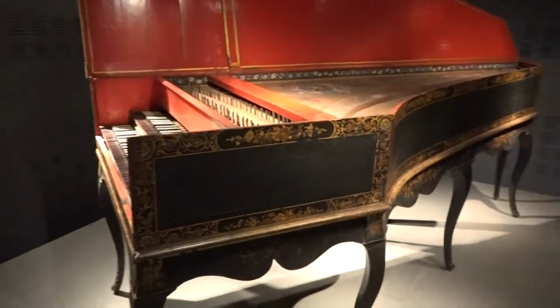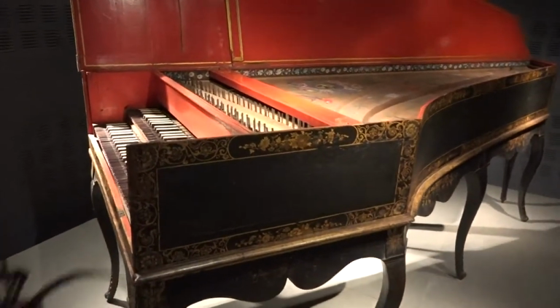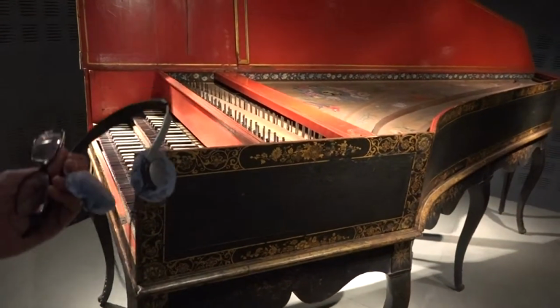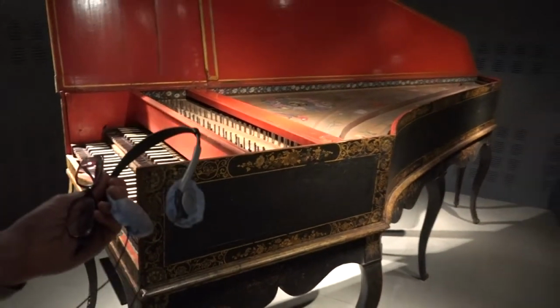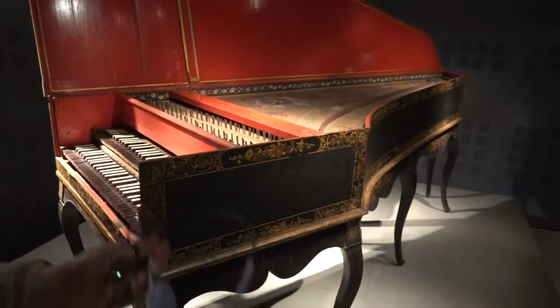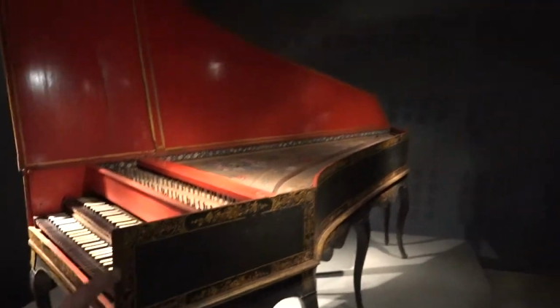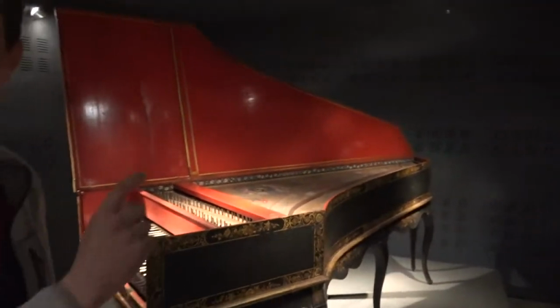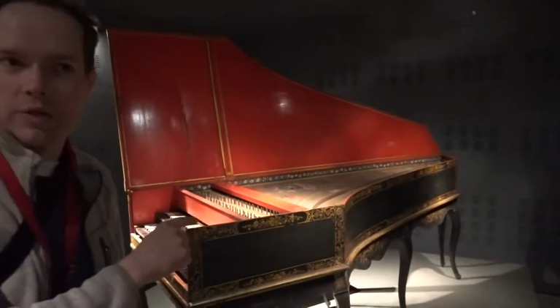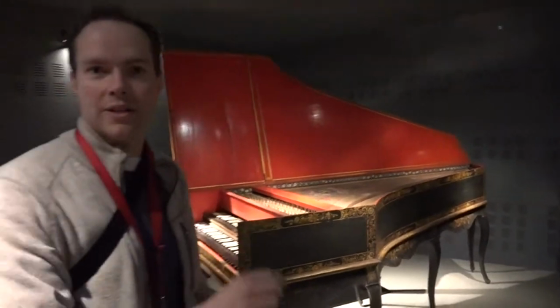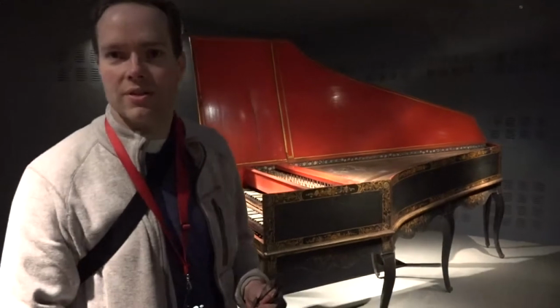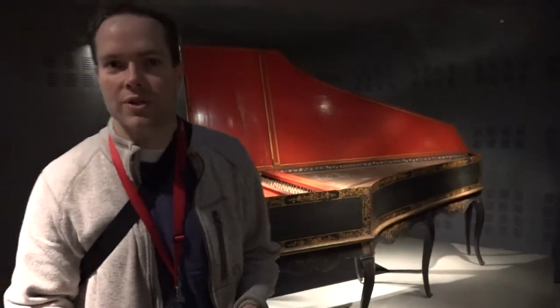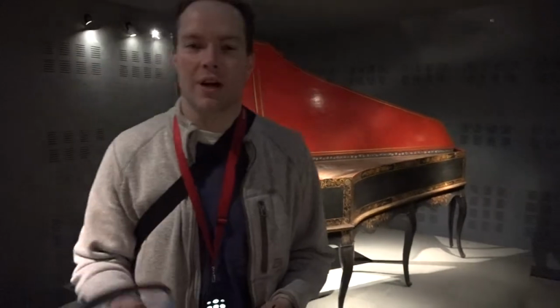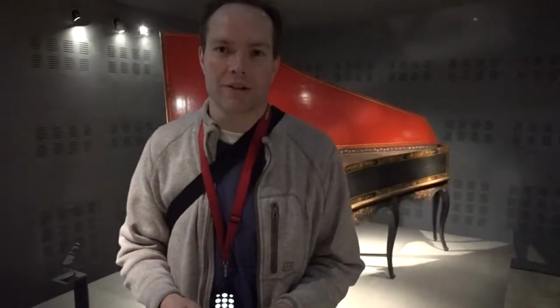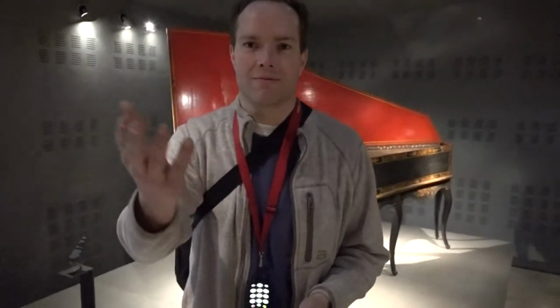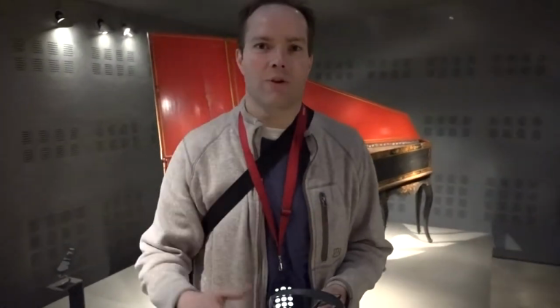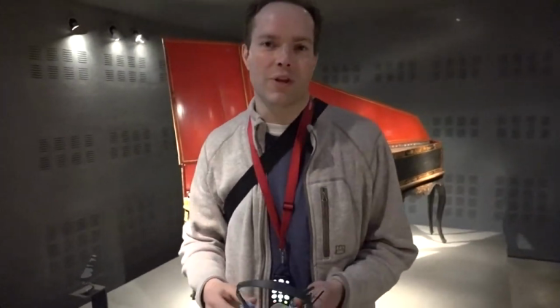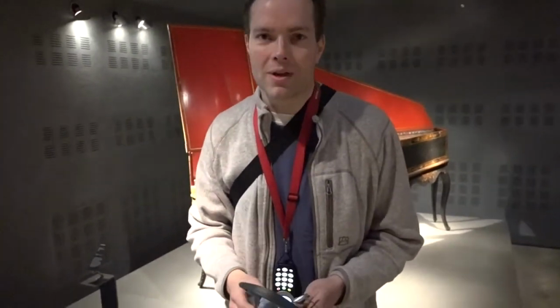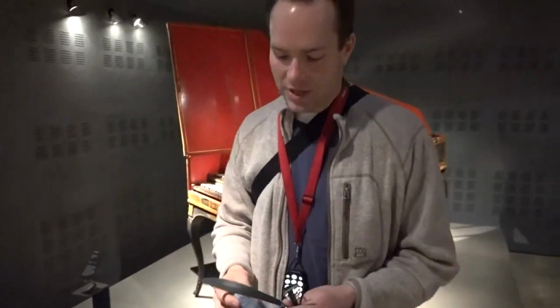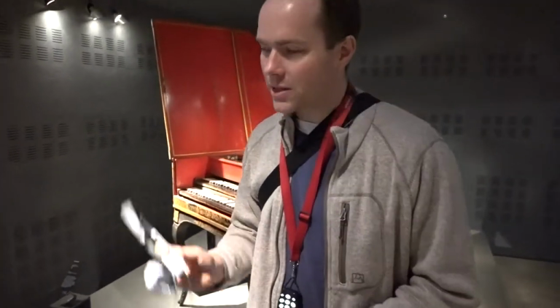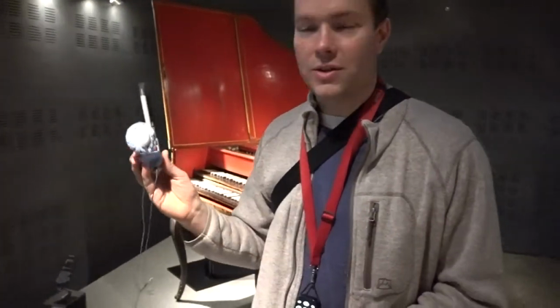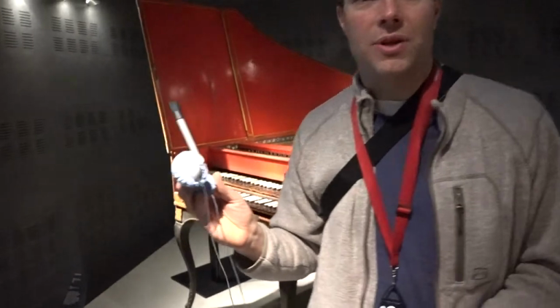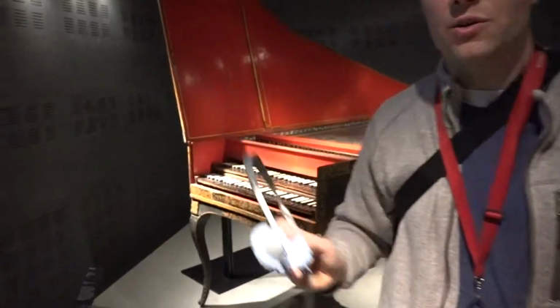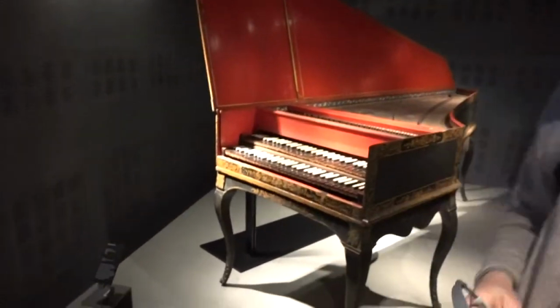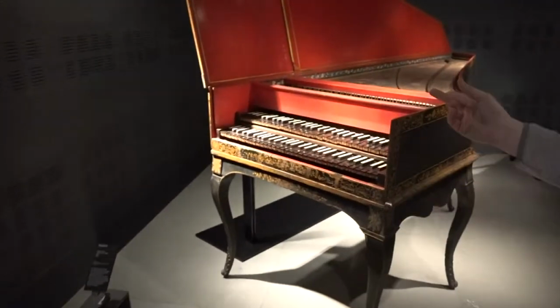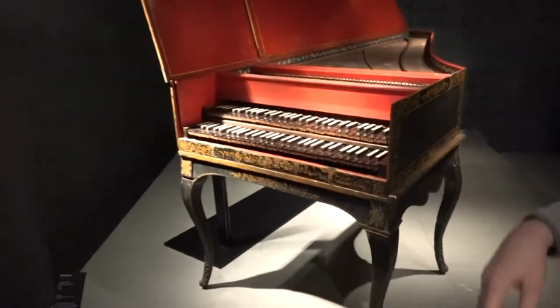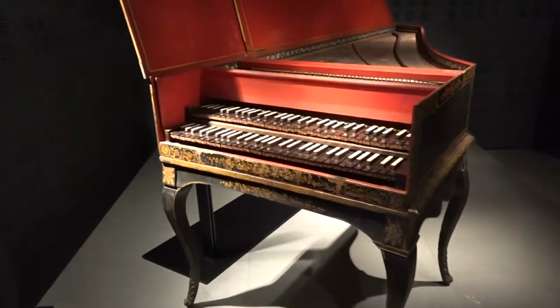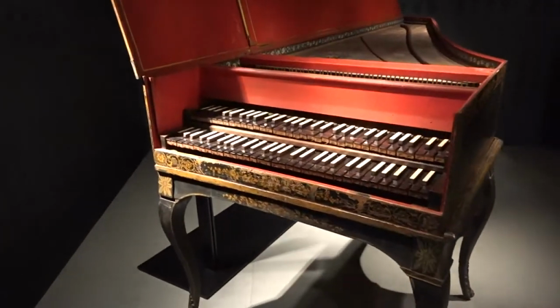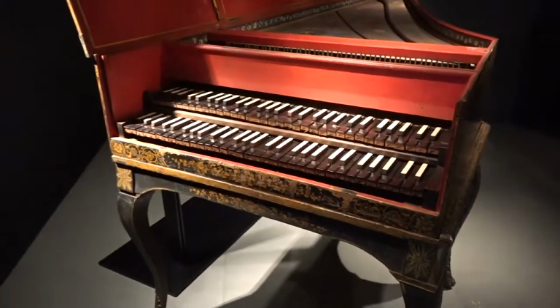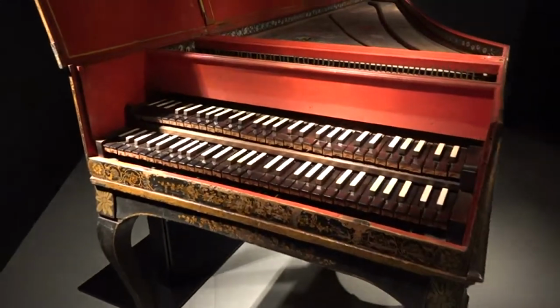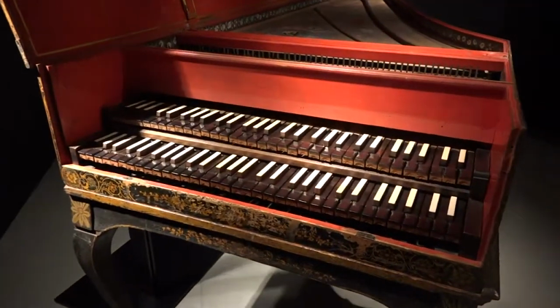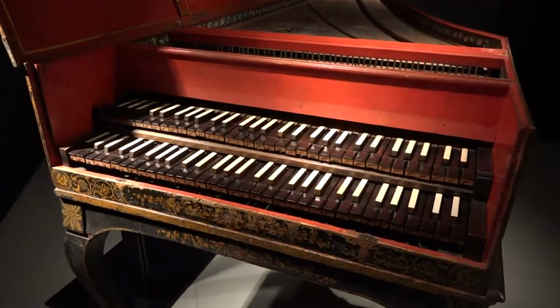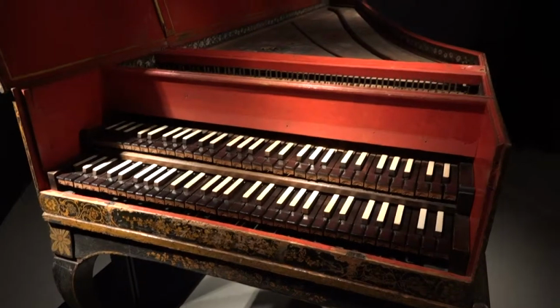You can type in all of these numbers that correspond to each of these harpsichords, and you can type it in and hear what each of these instruments sounded like. So this one is from 1732.